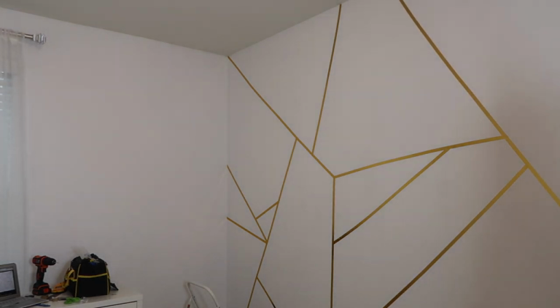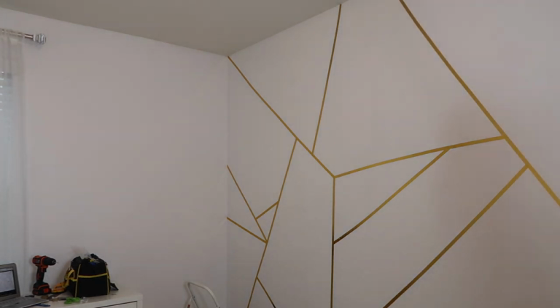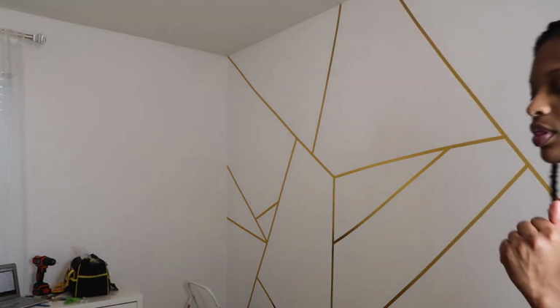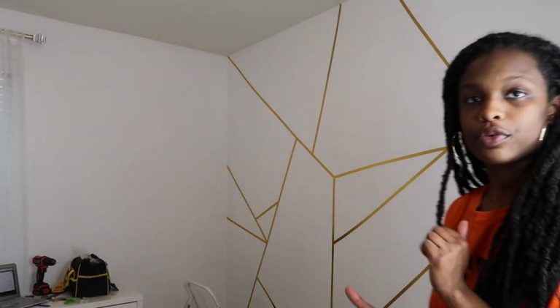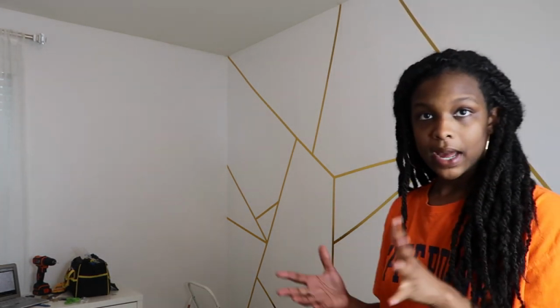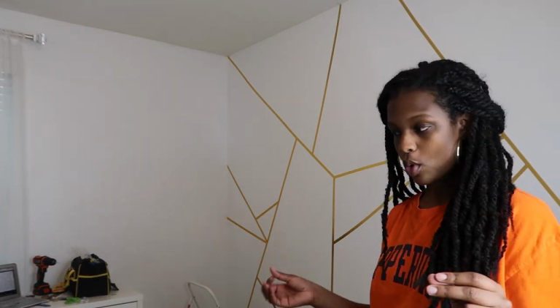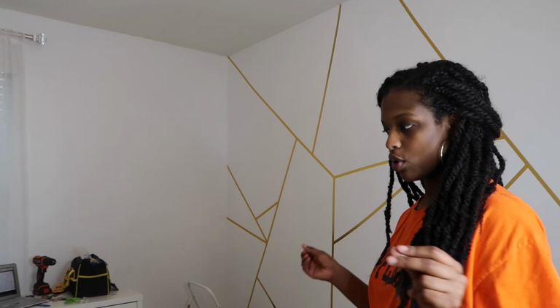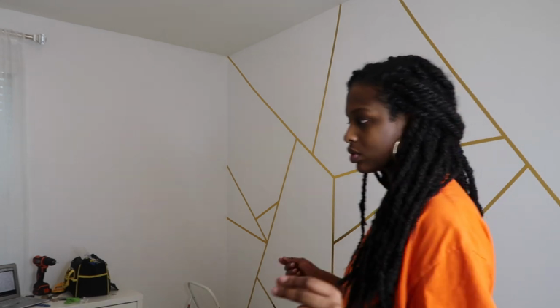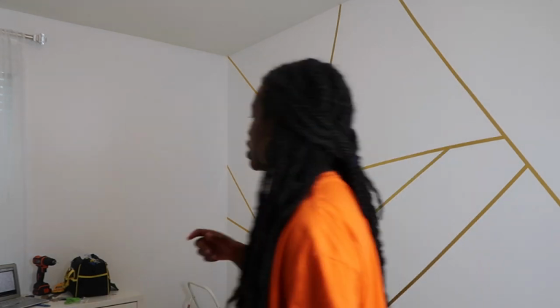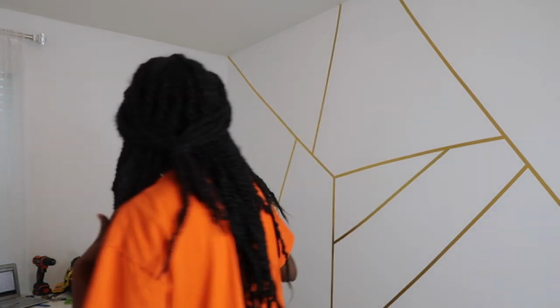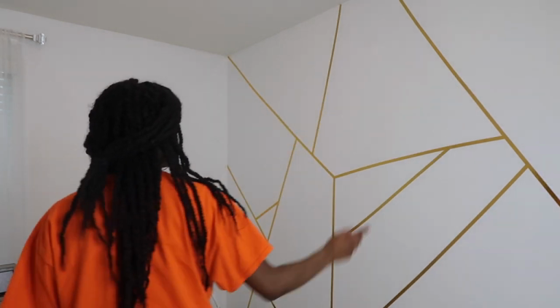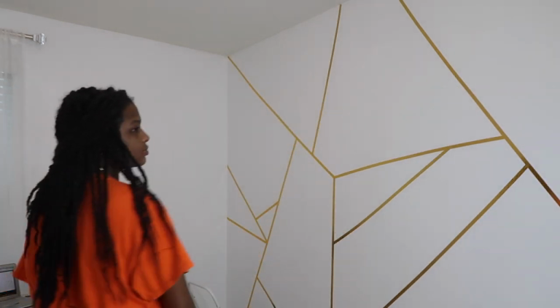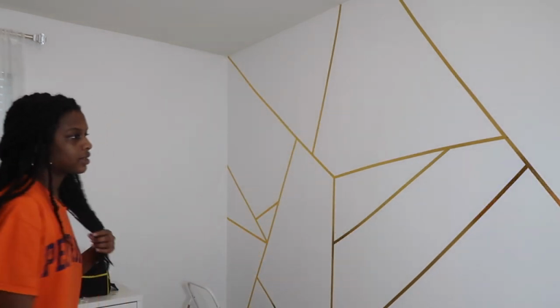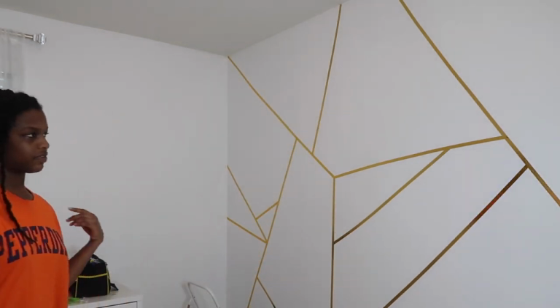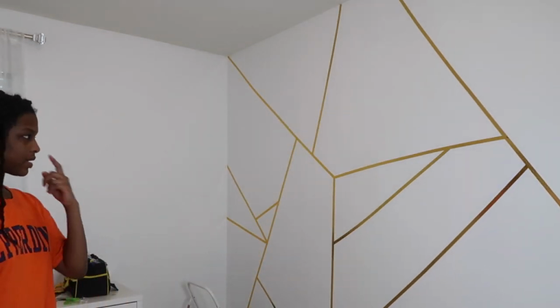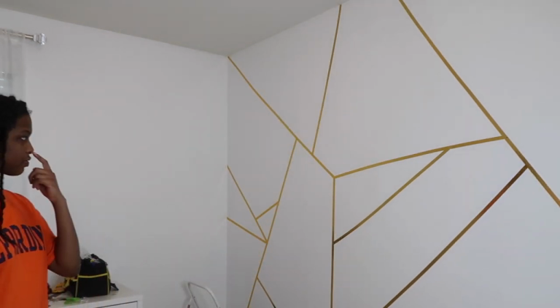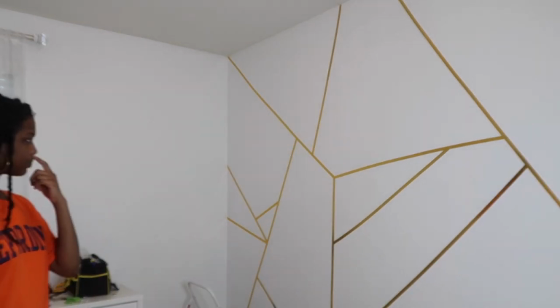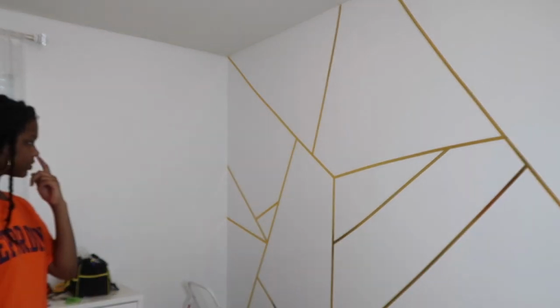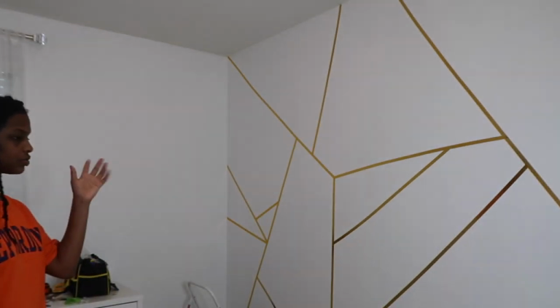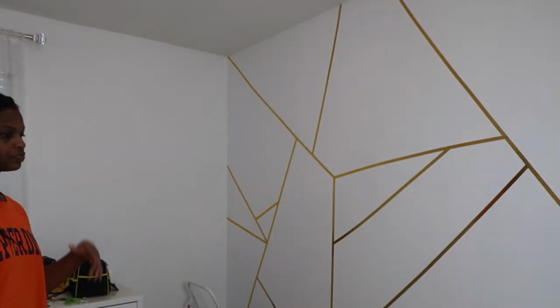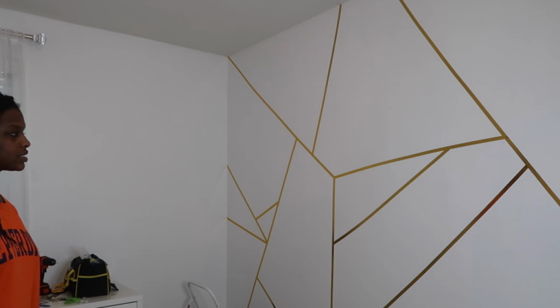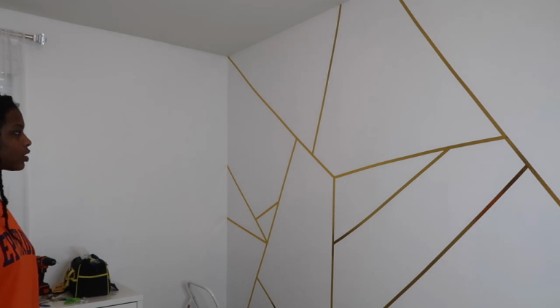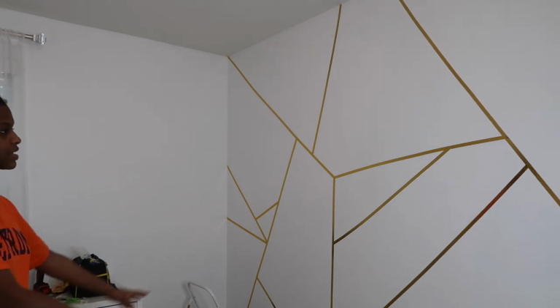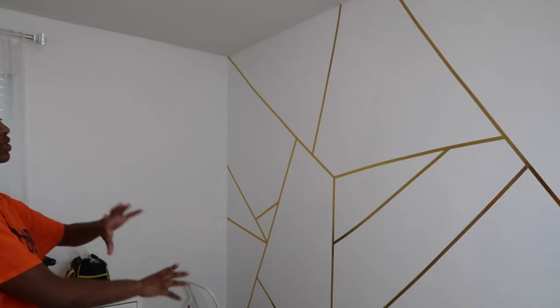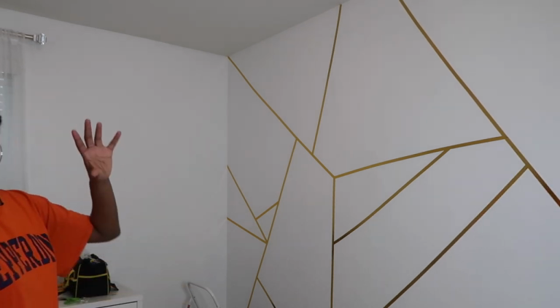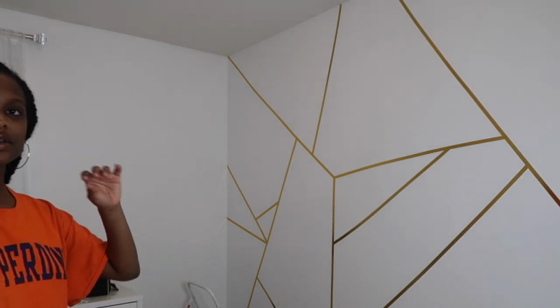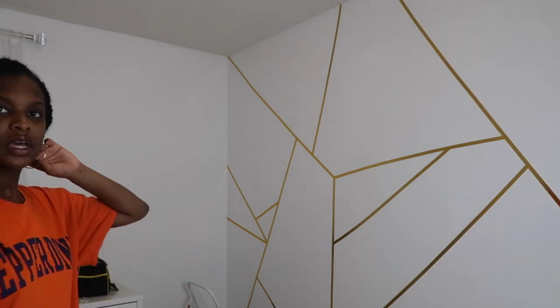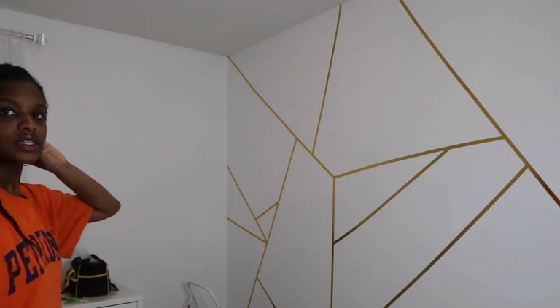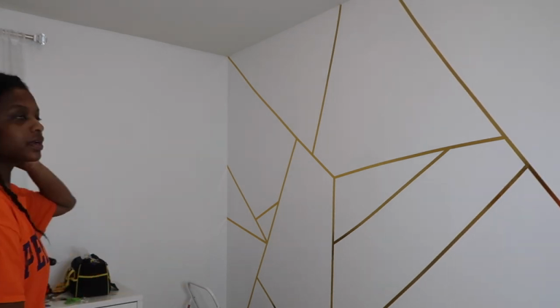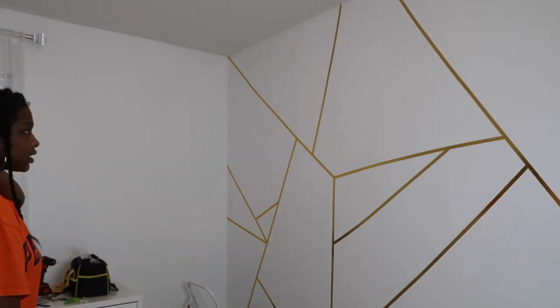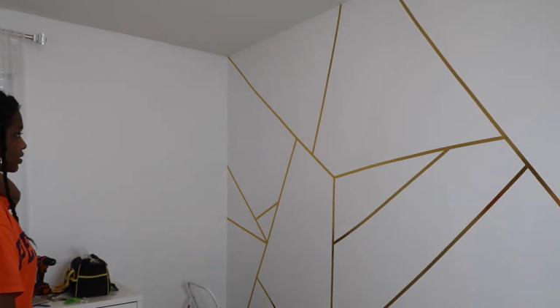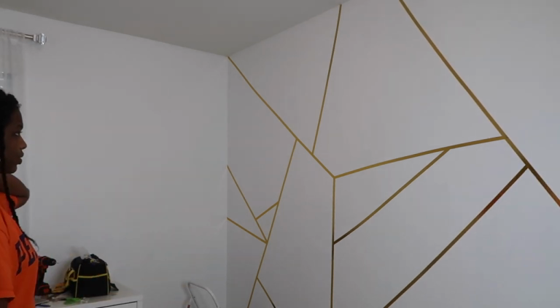My mom's coming with three more rolls, so I think that's definitely going to be enough to do the entire wall because I'm kind of doing the bigger shapes.